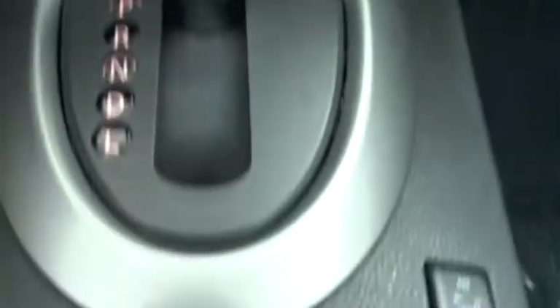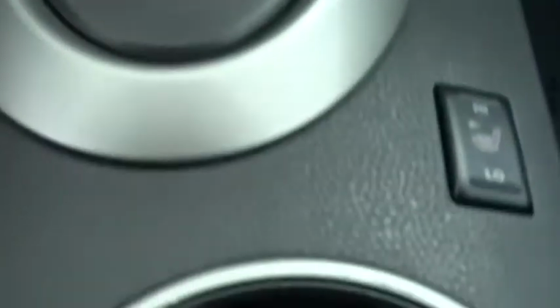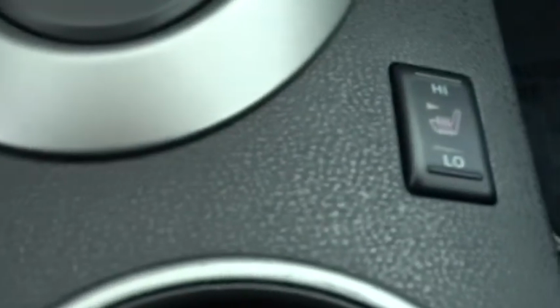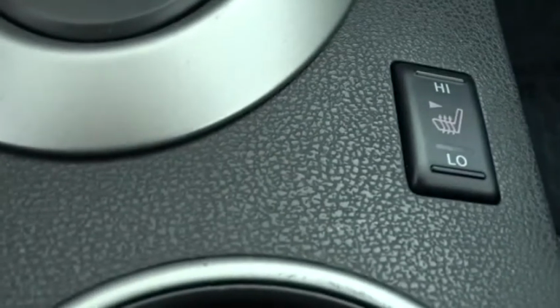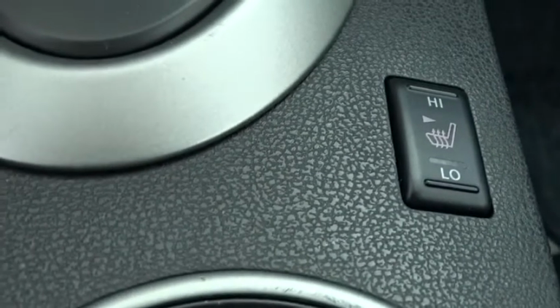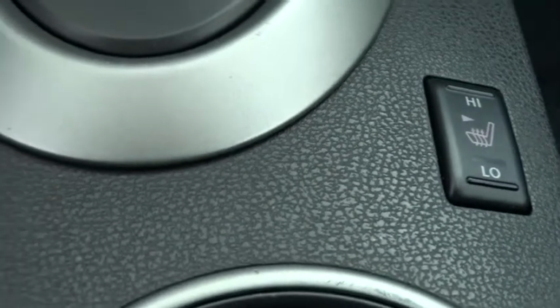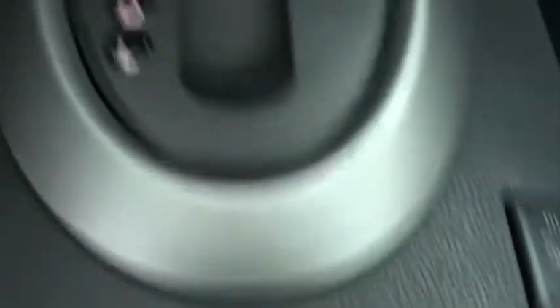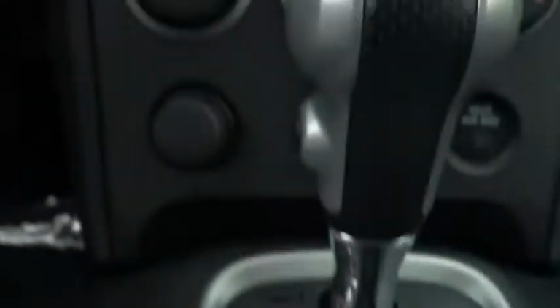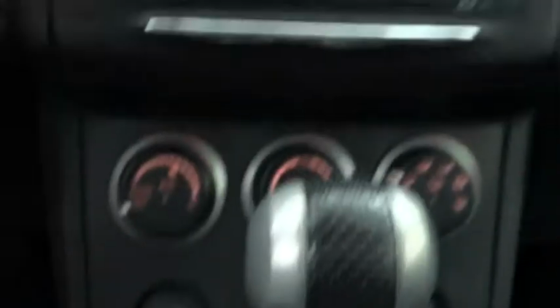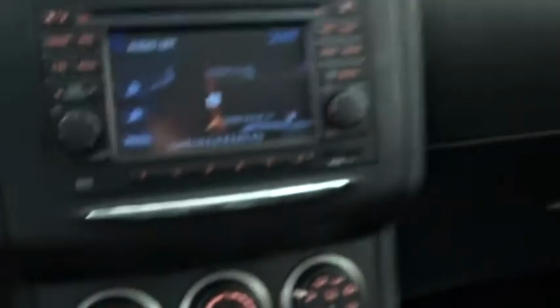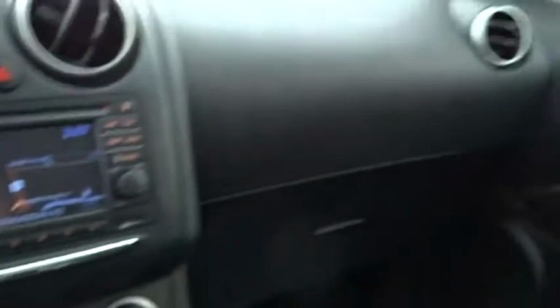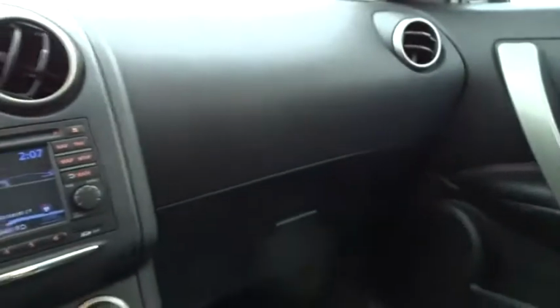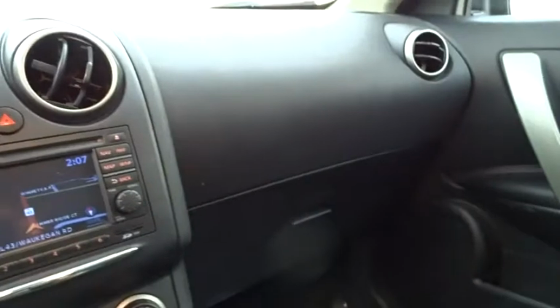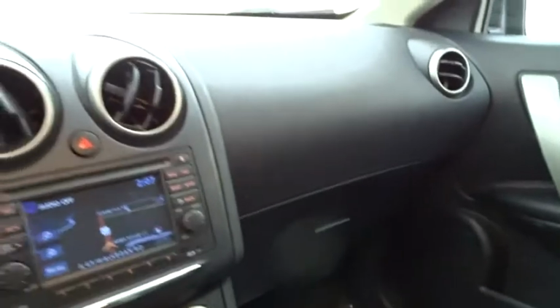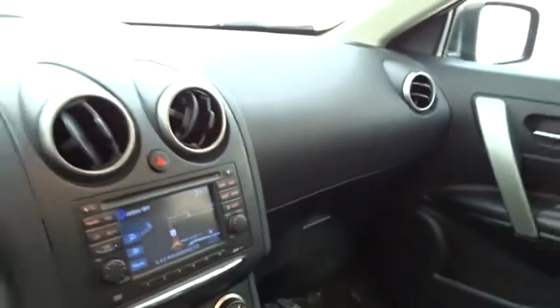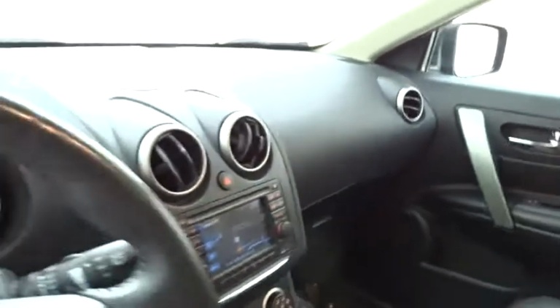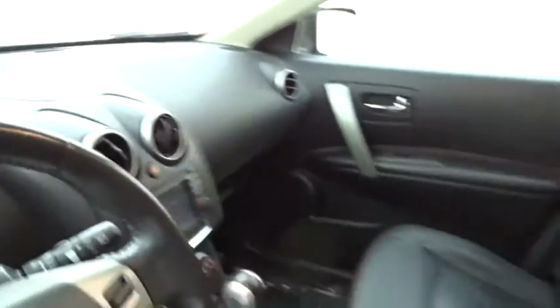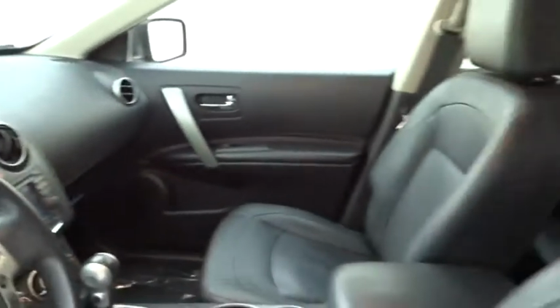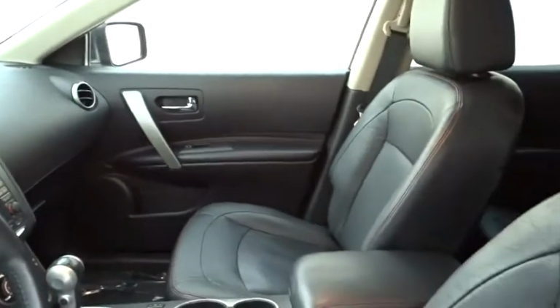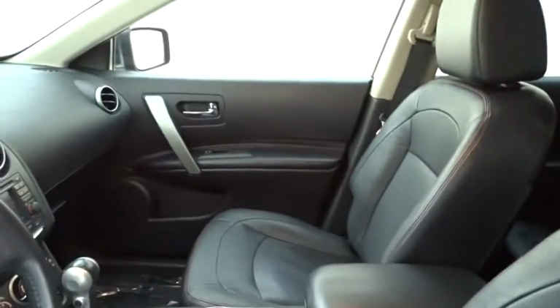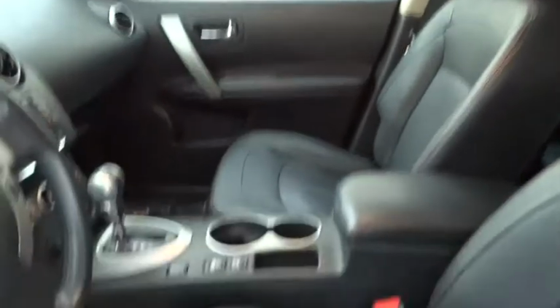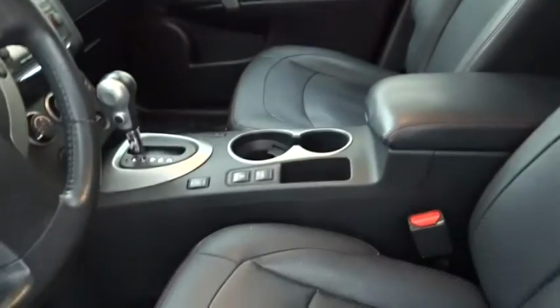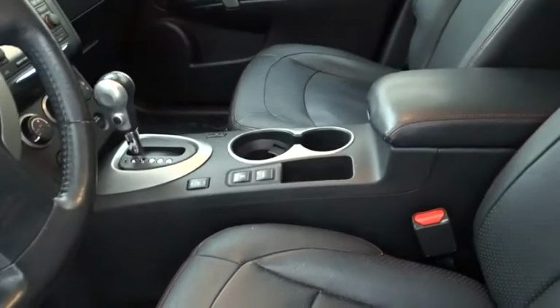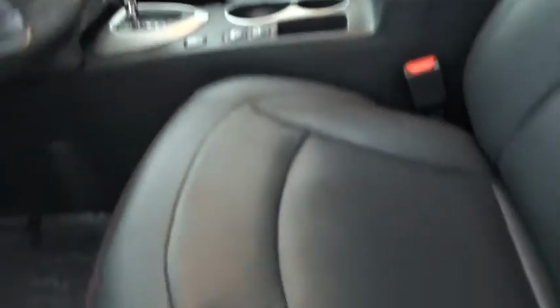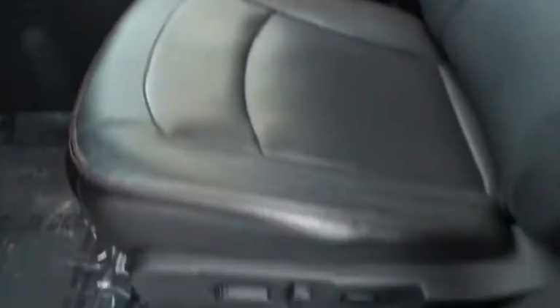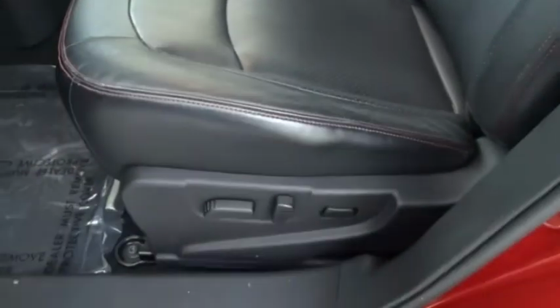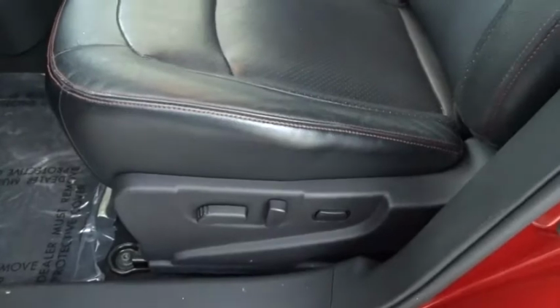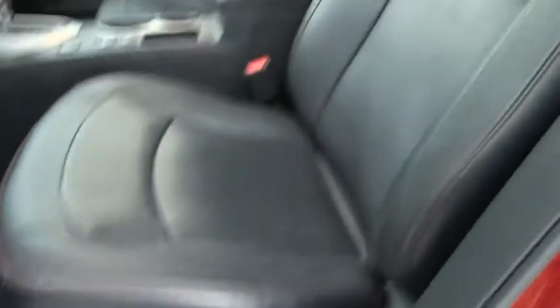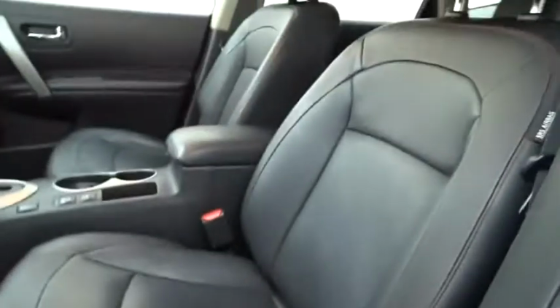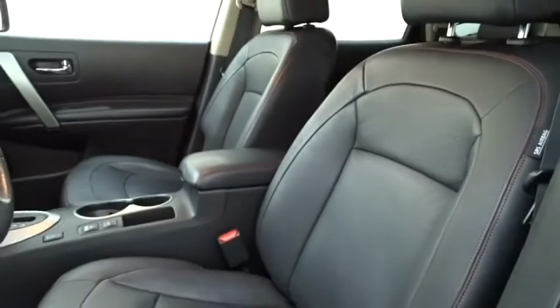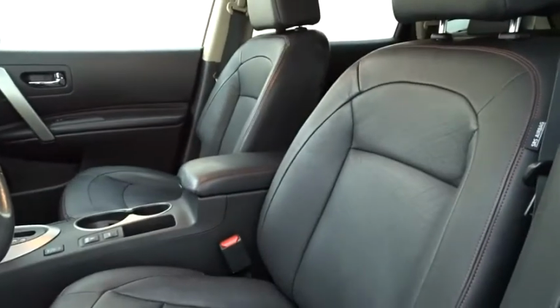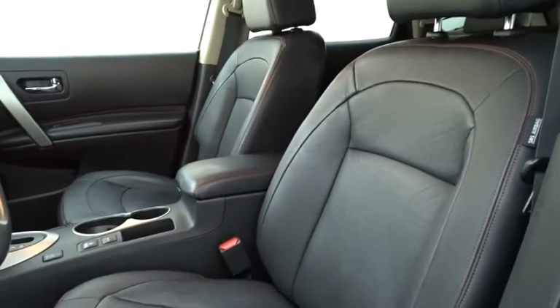This vehicle is Carfax certified one owner and qualifies for the Carfax buy-back guarantee. This vehicle offers reliability and good looks at a great price. So come in and take a test drive today.